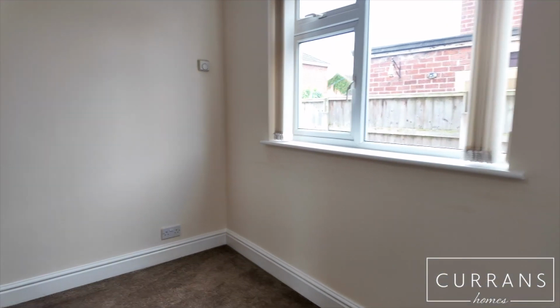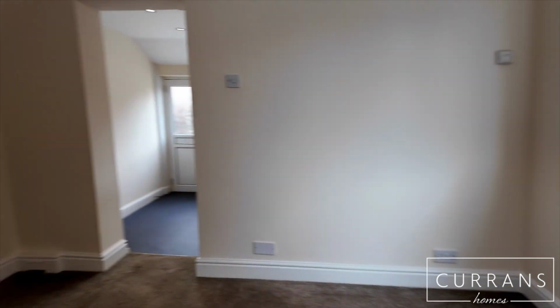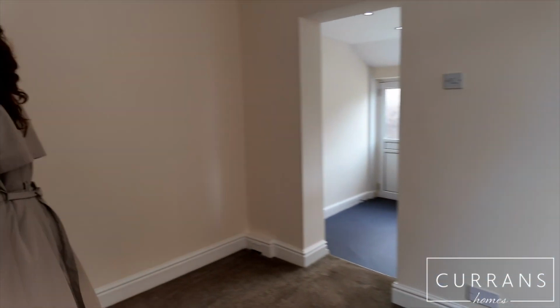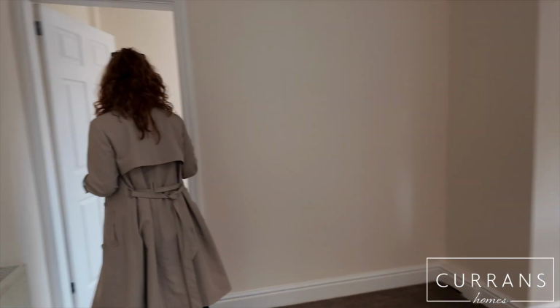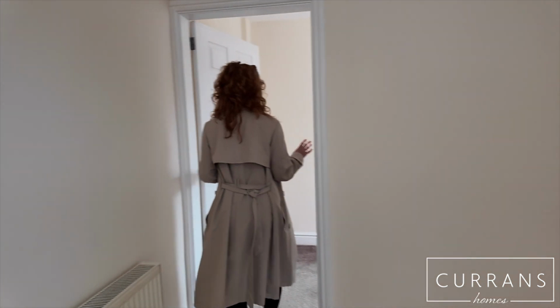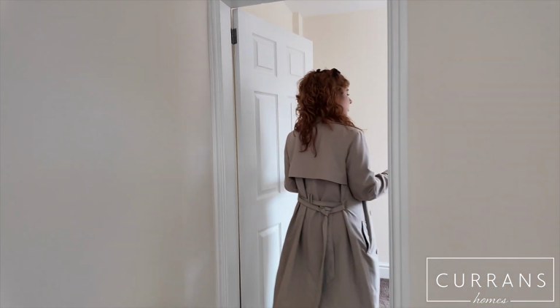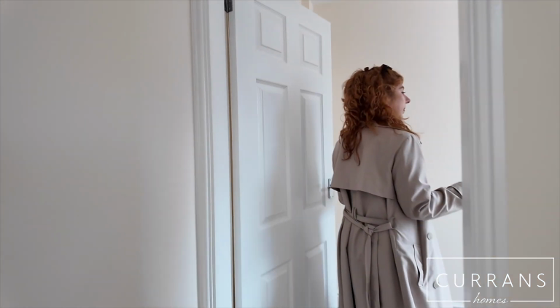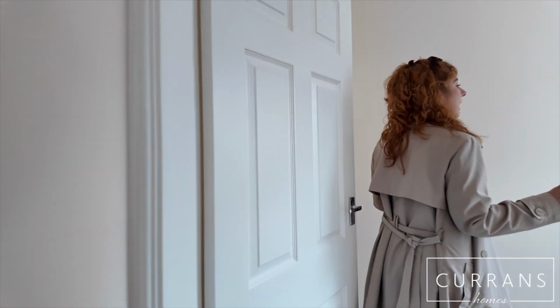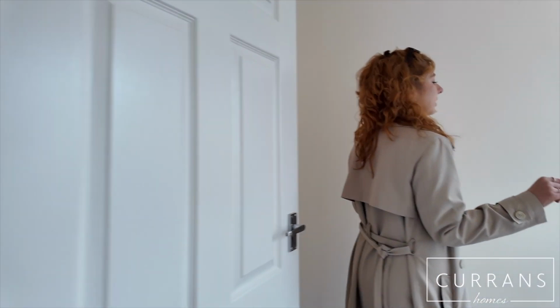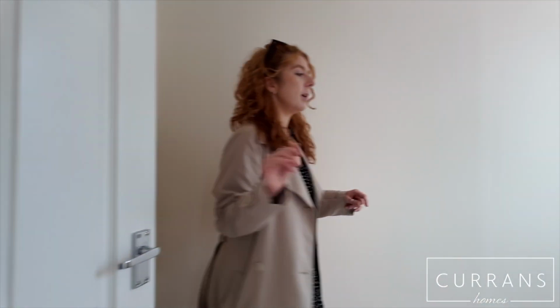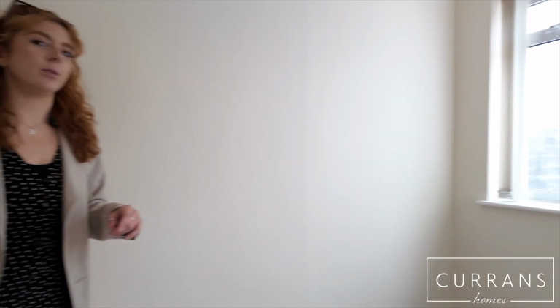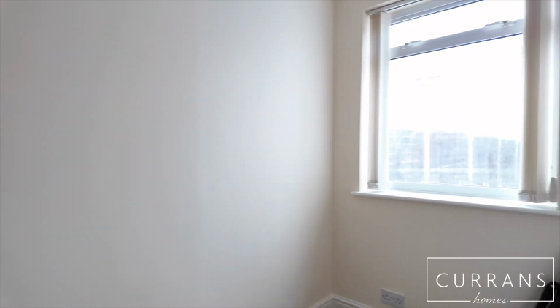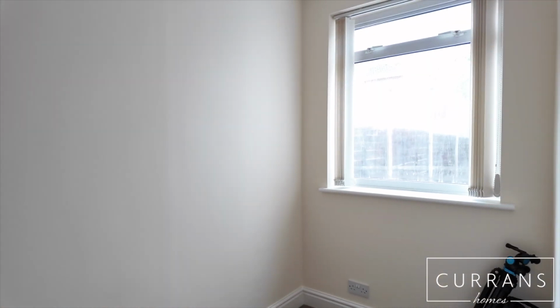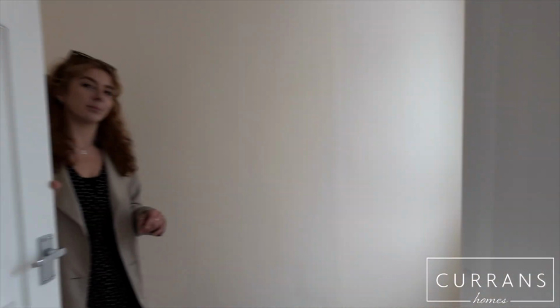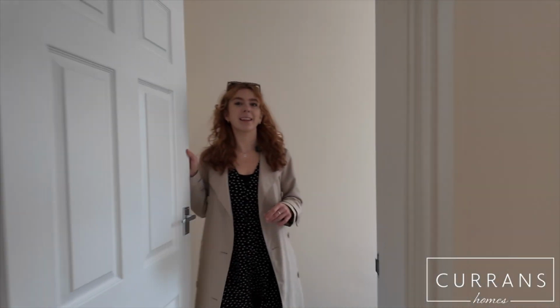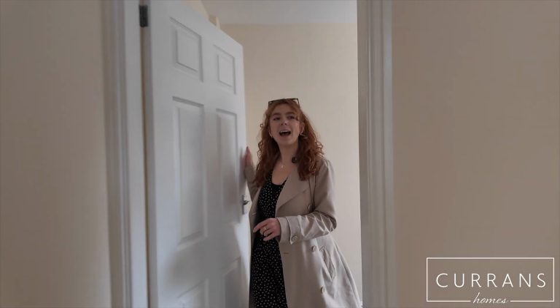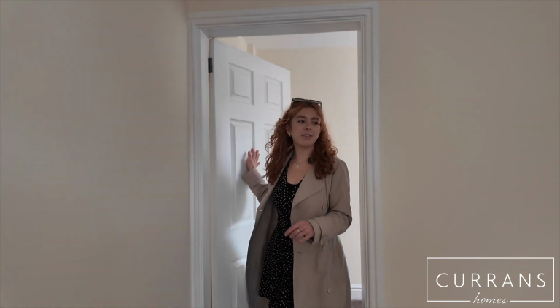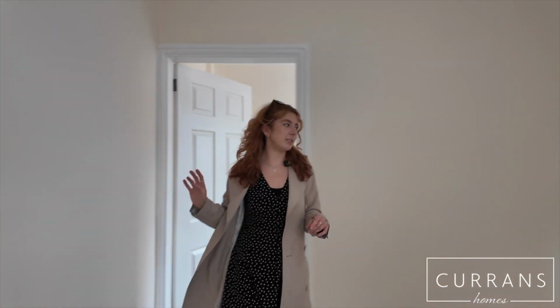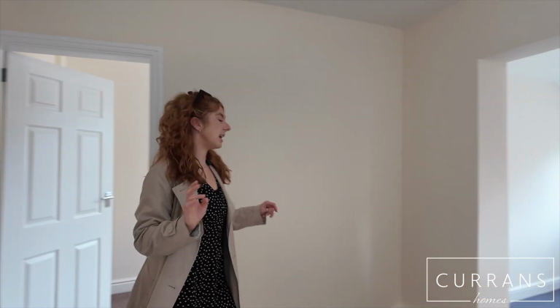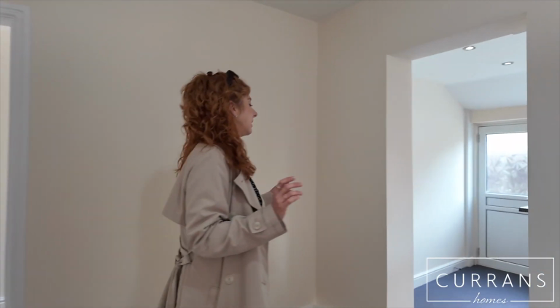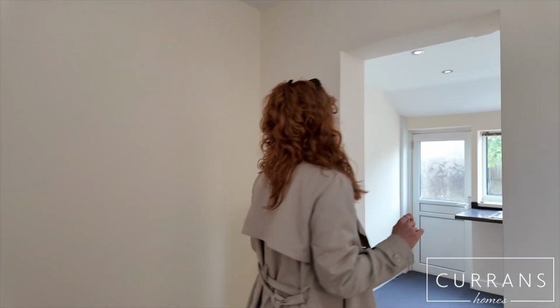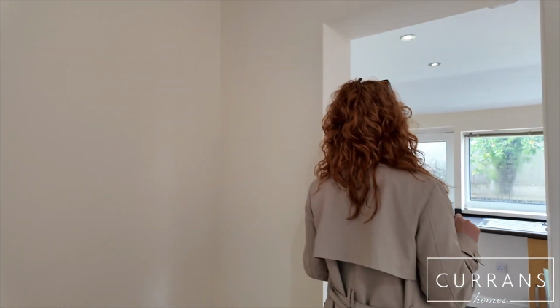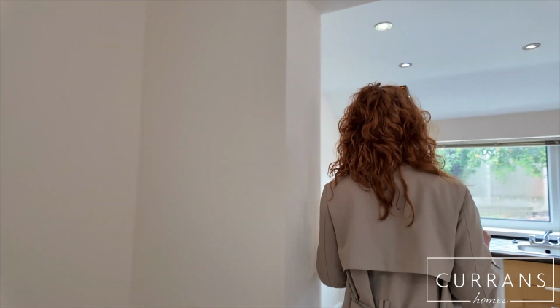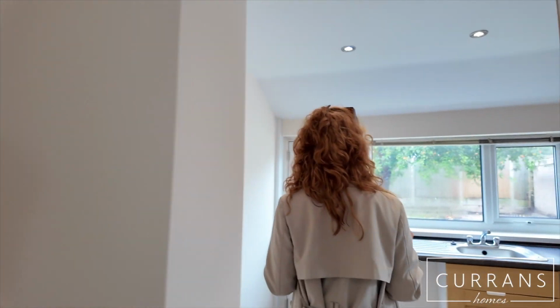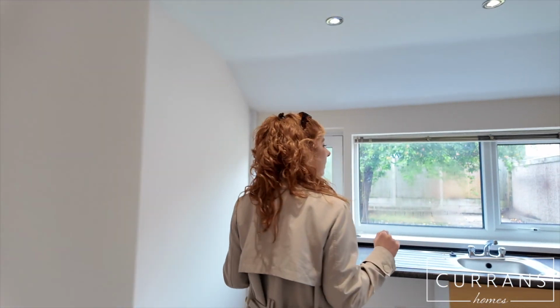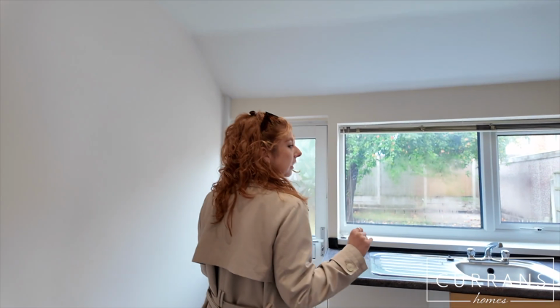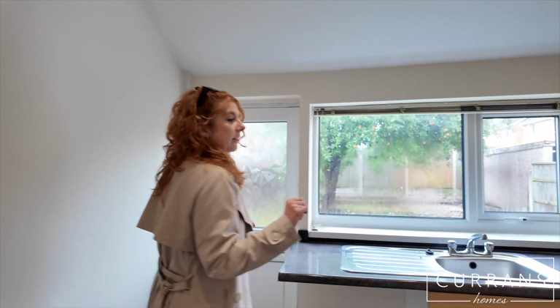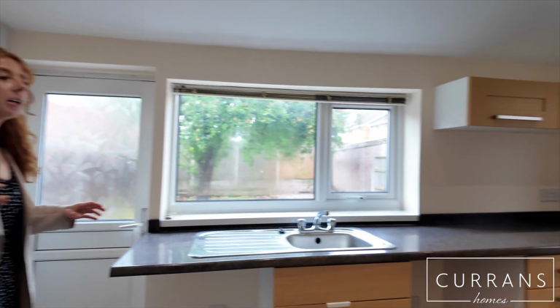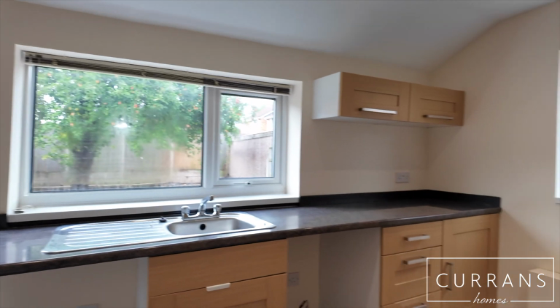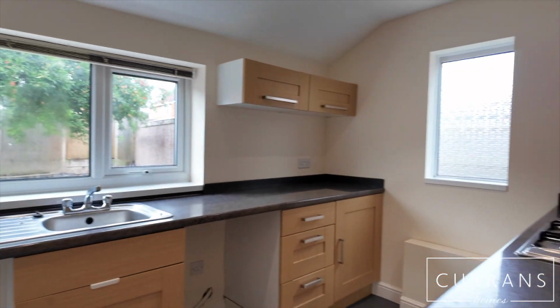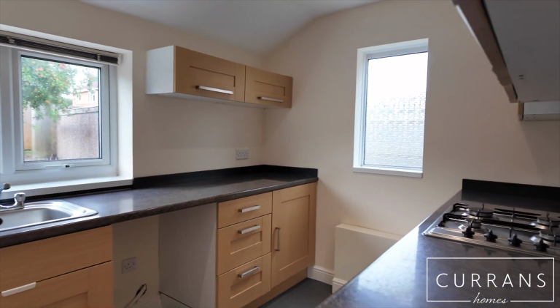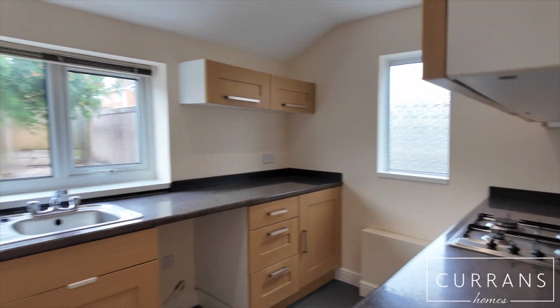Next up is the dining room. We've got some under-stairs storage here, and then we also have this small room which would be perfect for a home office.